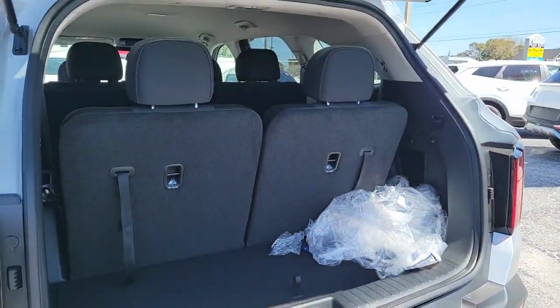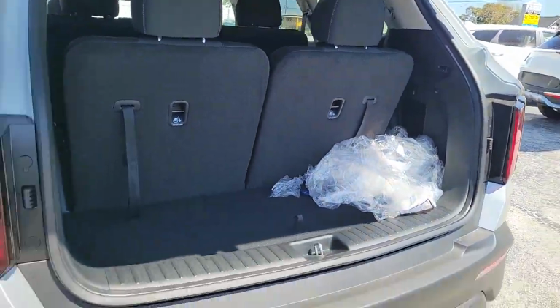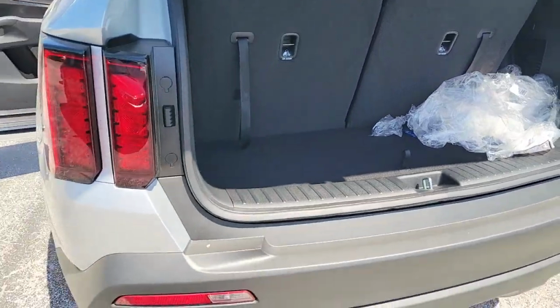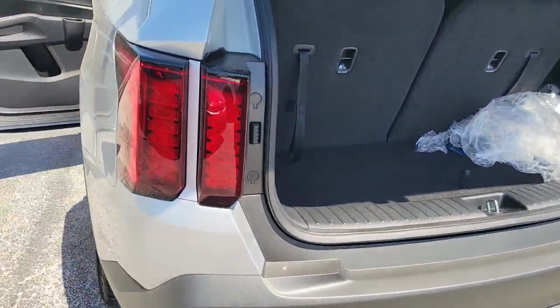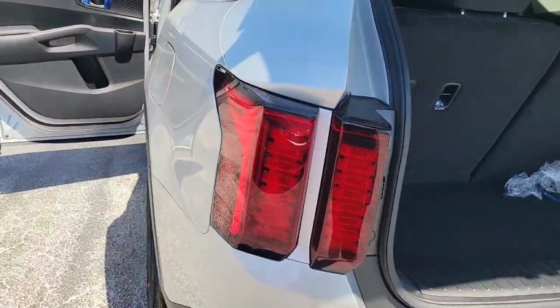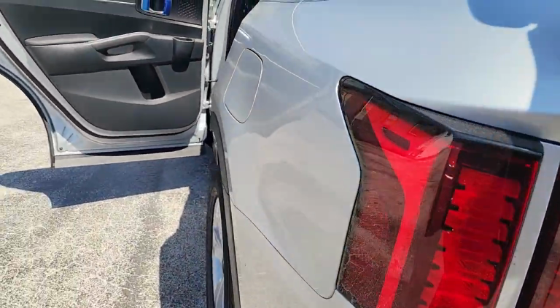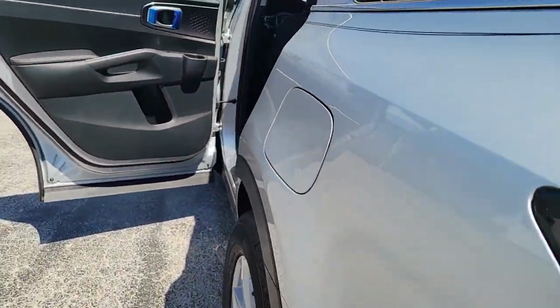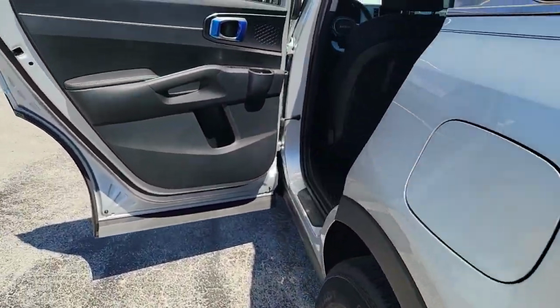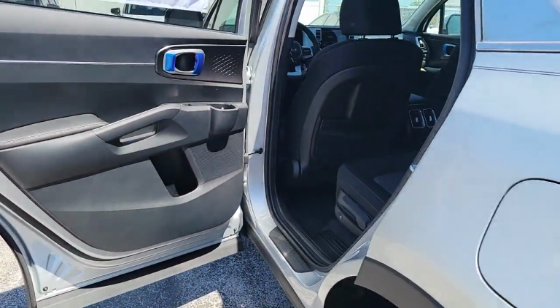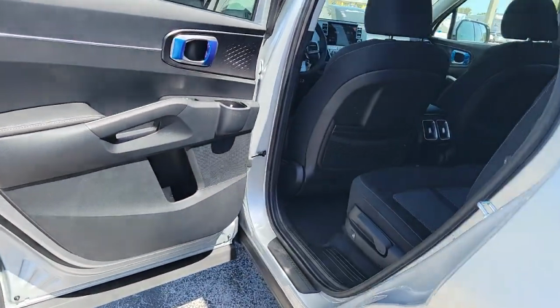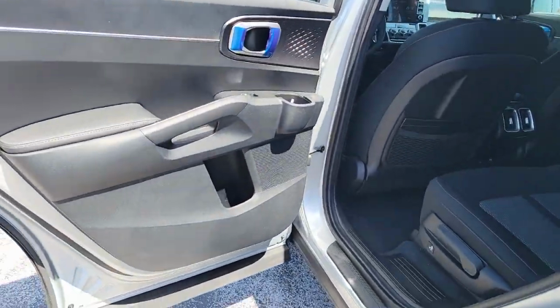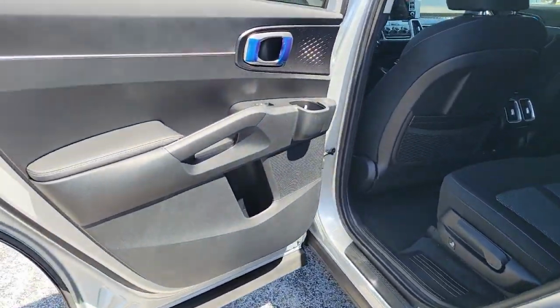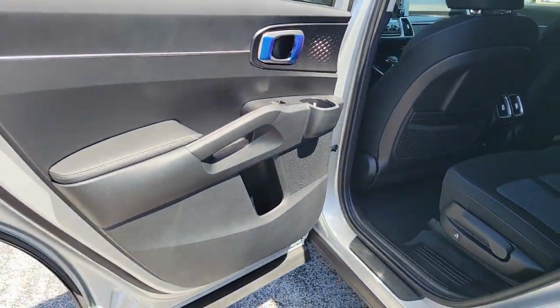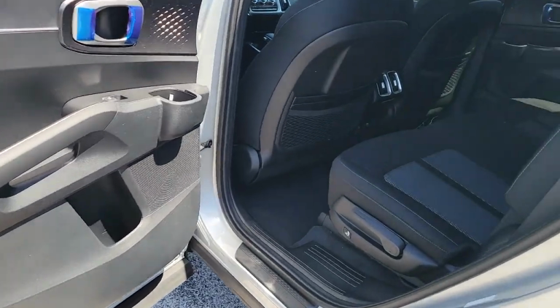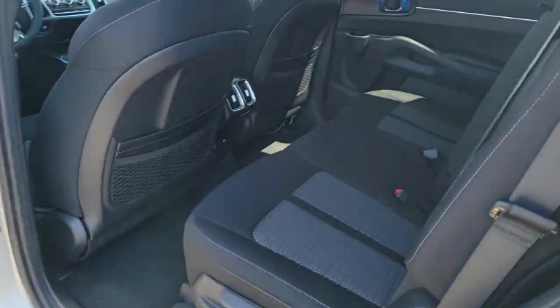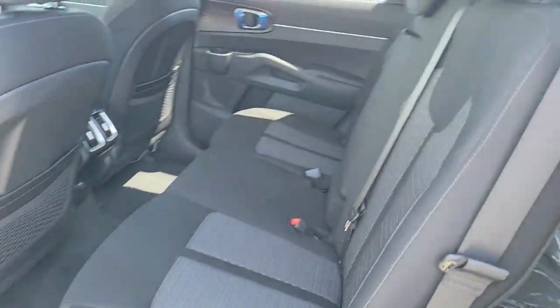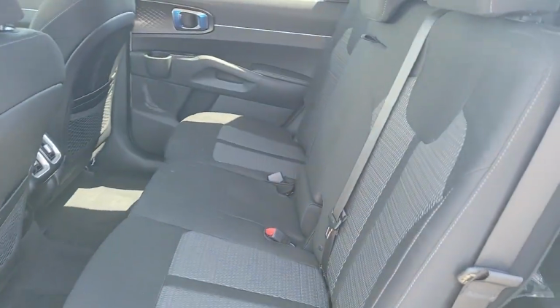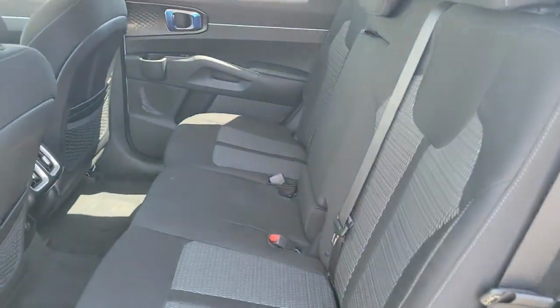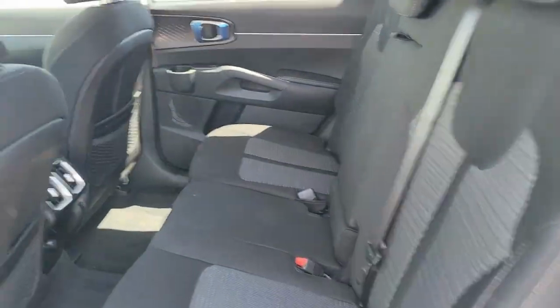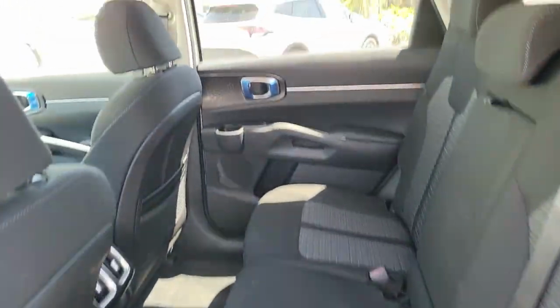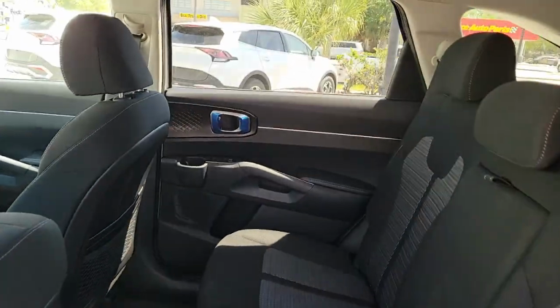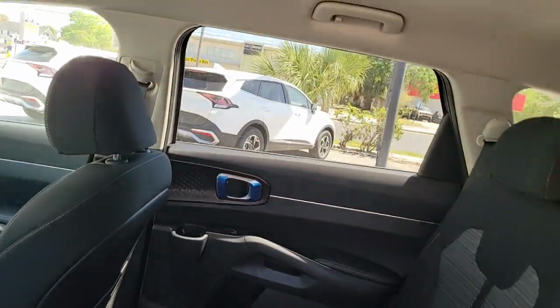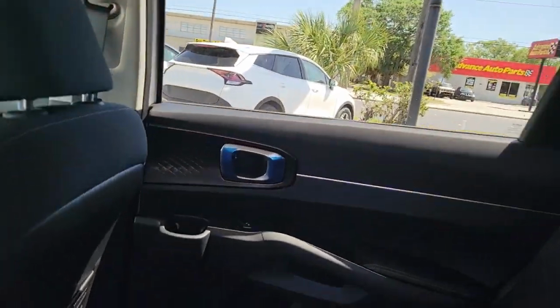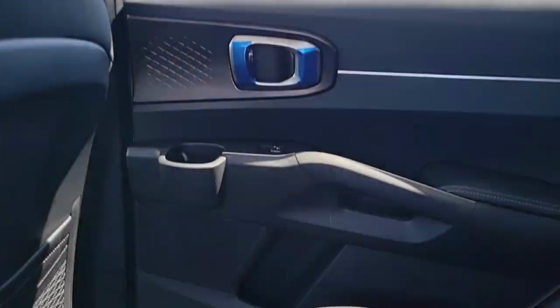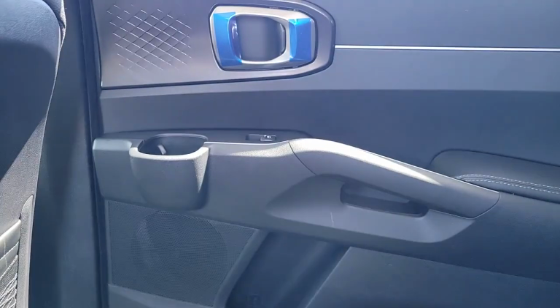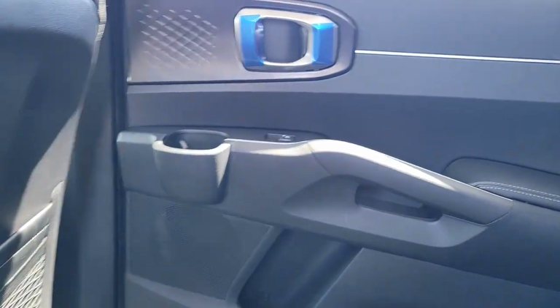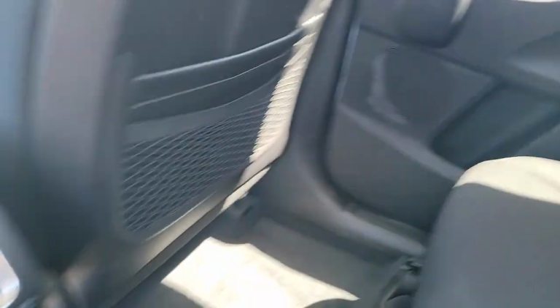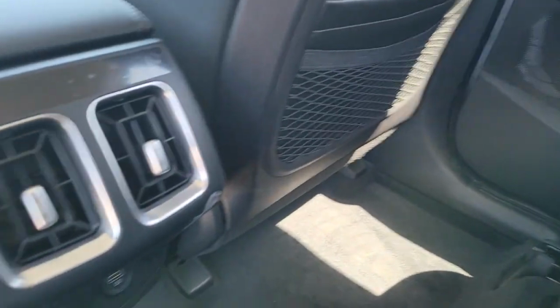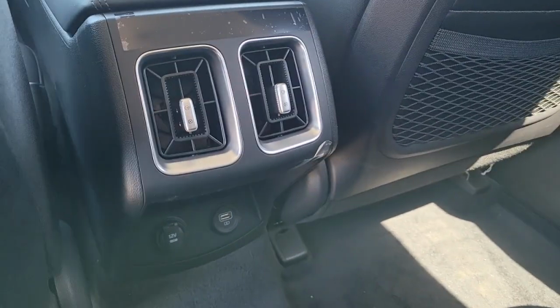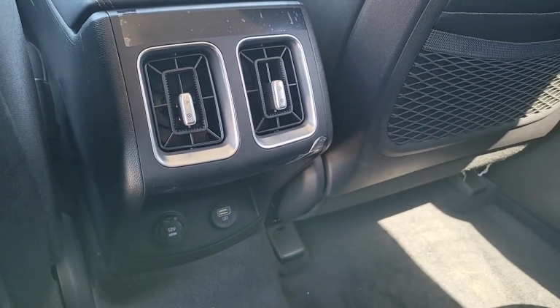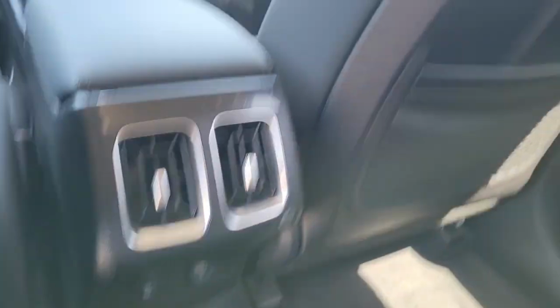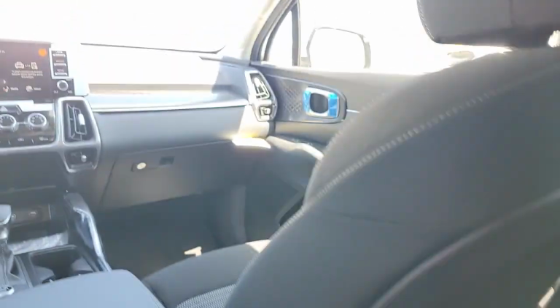The following are some of this vehicle's highlighted options: keyless entry, fog lamps, electronic stability control, third-row seat, trip computer, power windows, bucket seats, four-wheel disc brakes, and power steering.